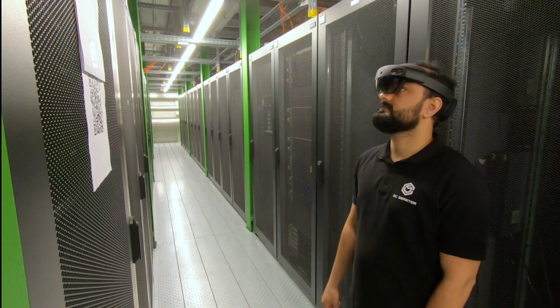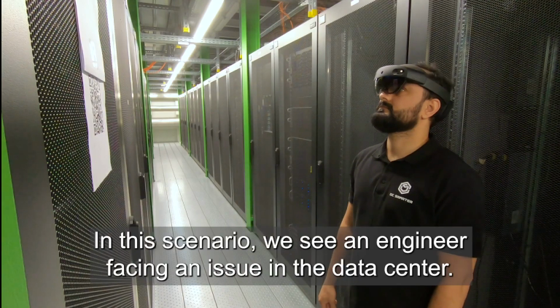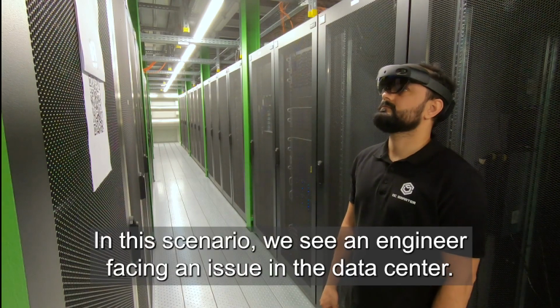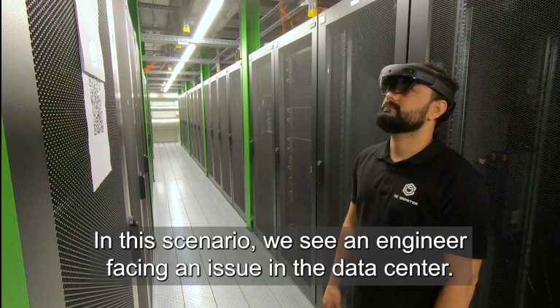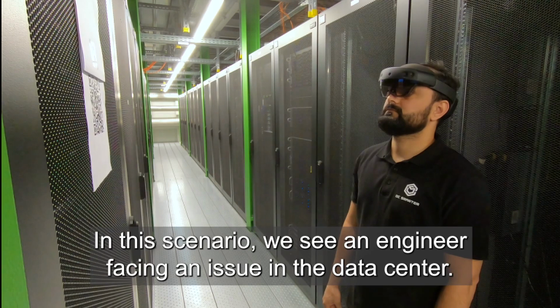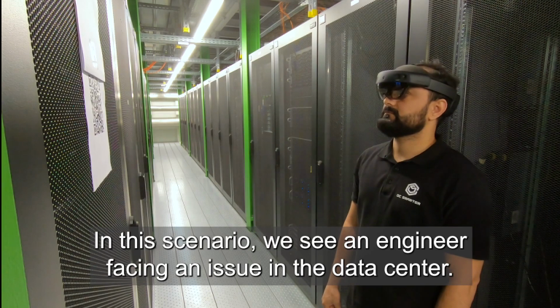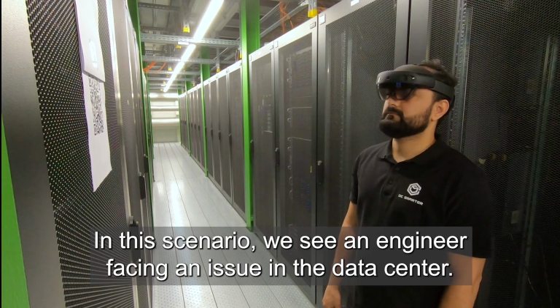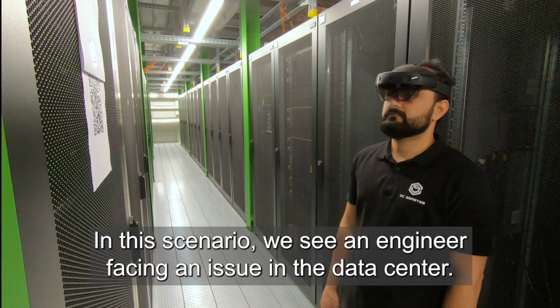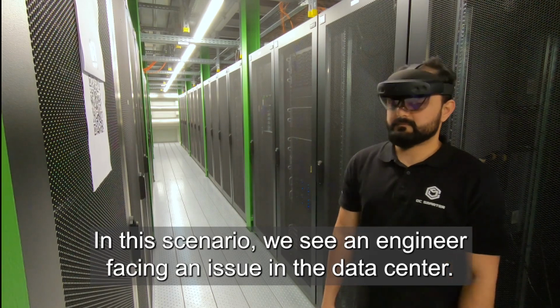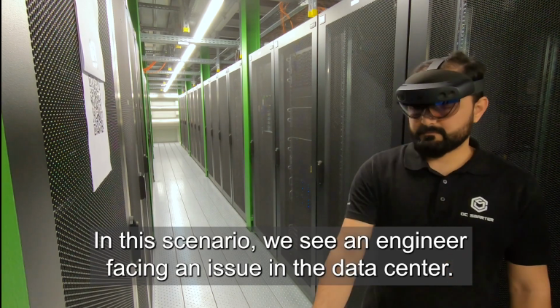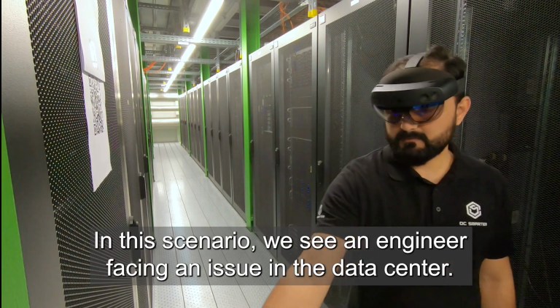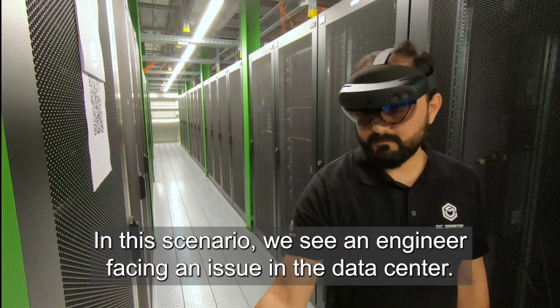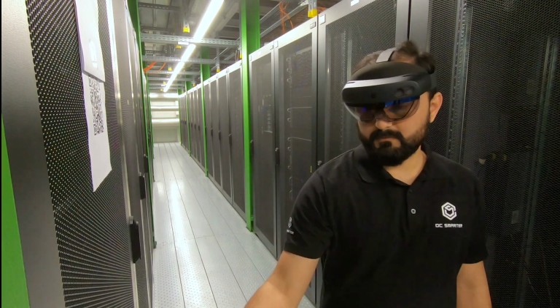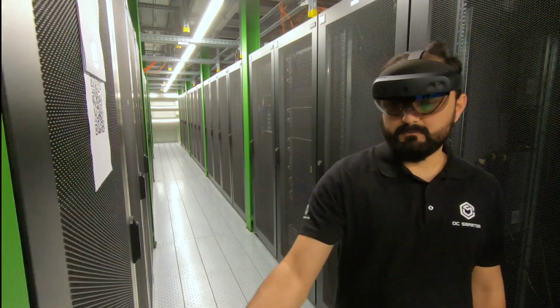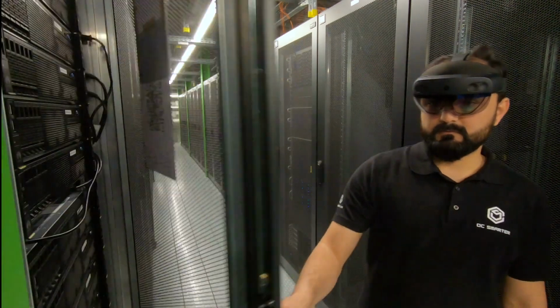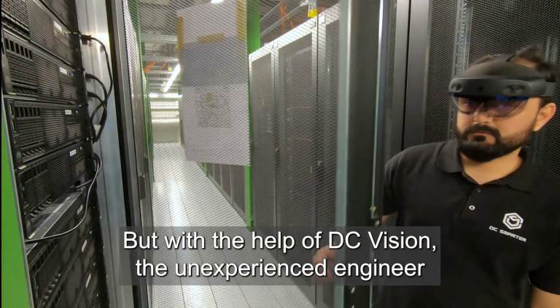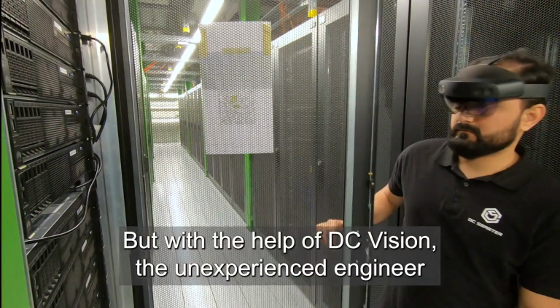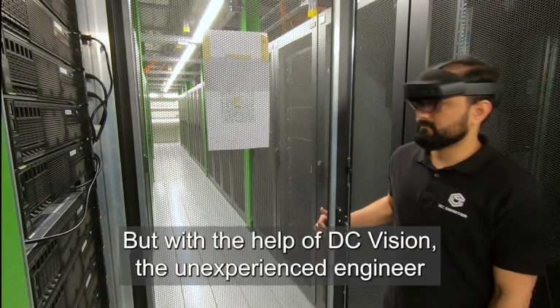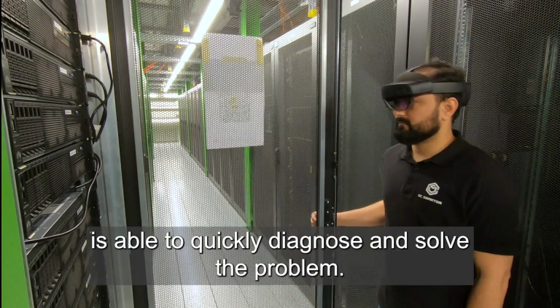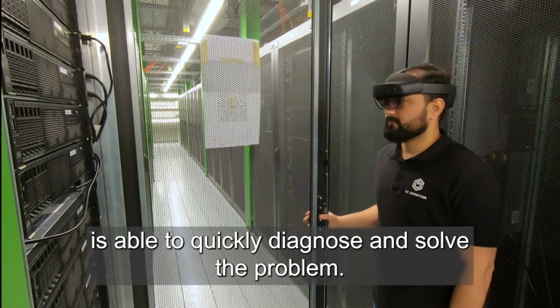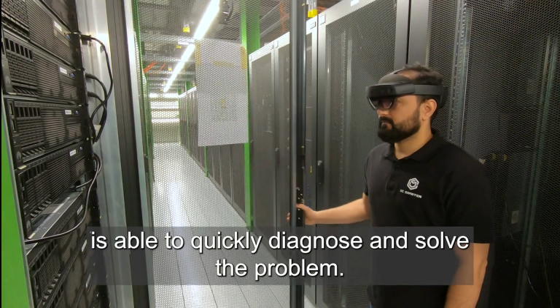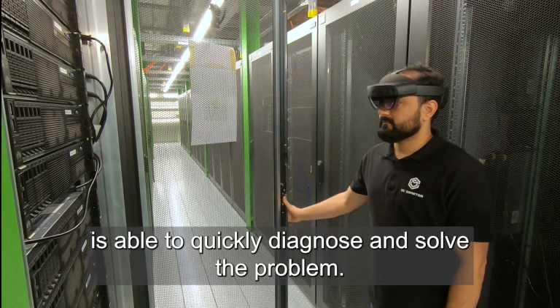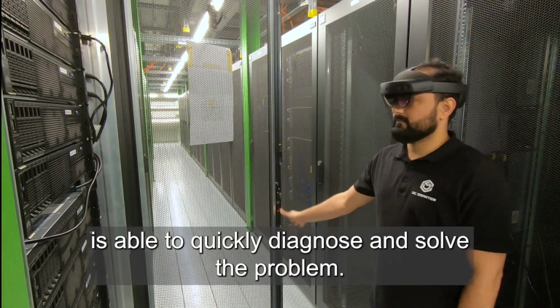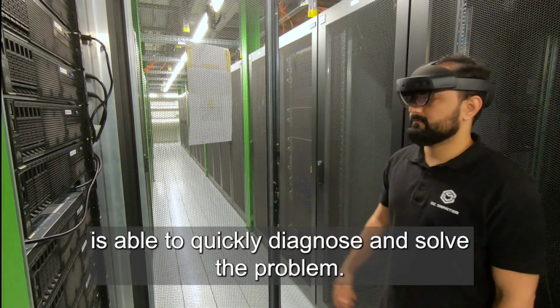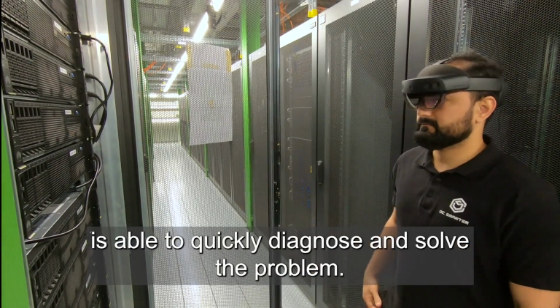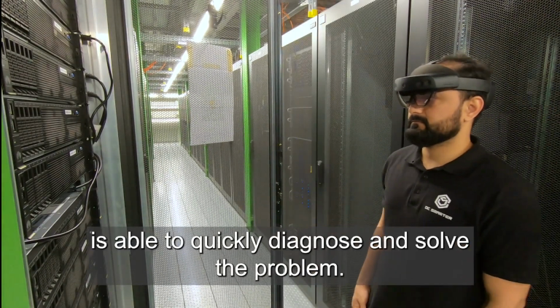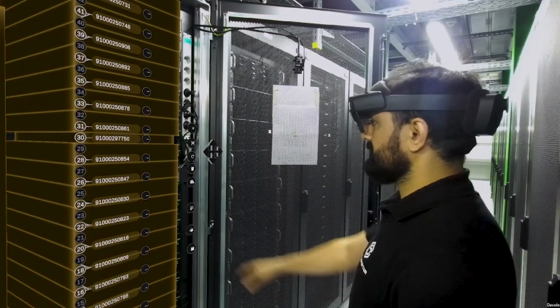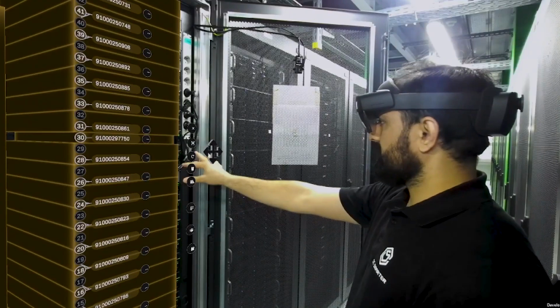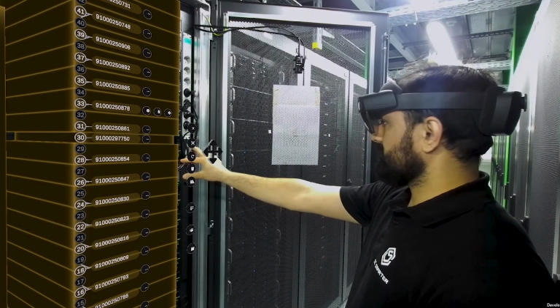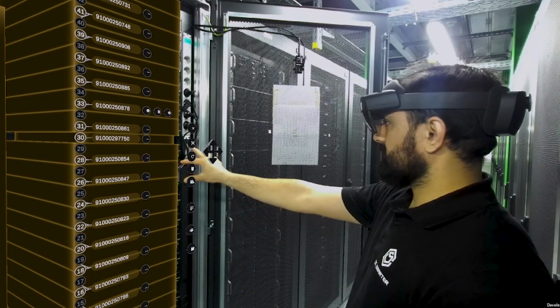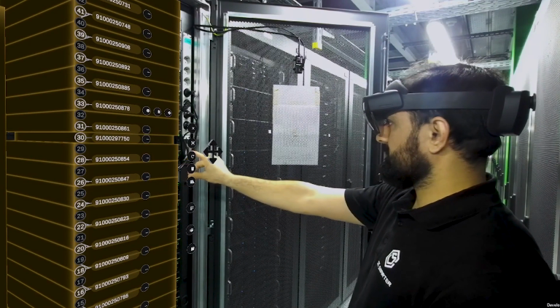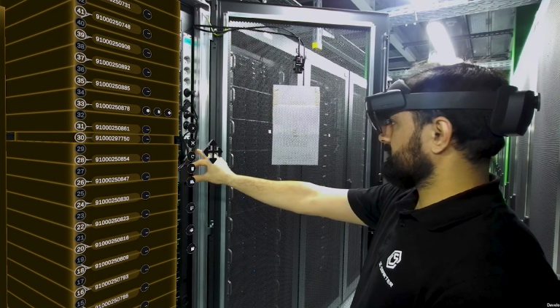In this scenario, we see an engineer facing an issue in the data center. But with the help of DC Vision, the inexperienced engineer is able to quickly diagnose and solve the problem.